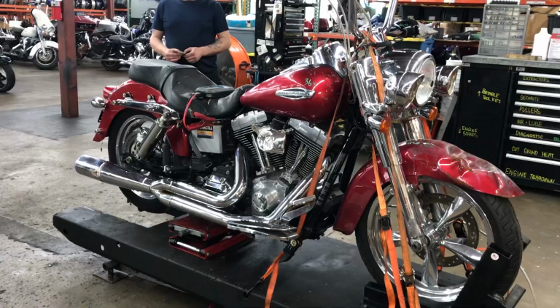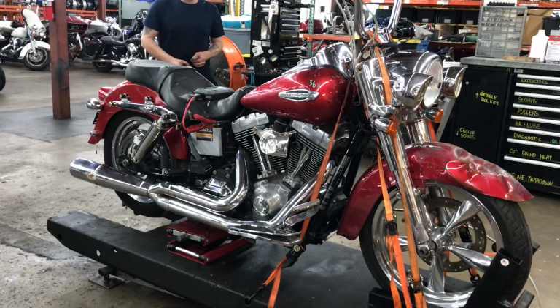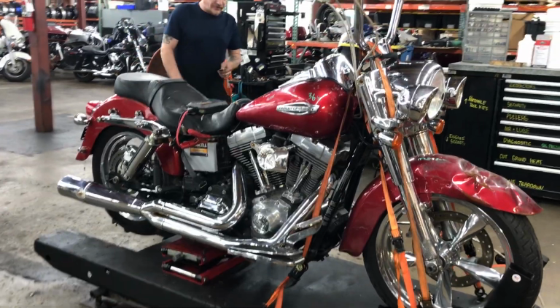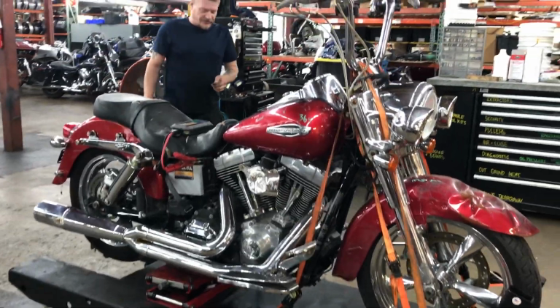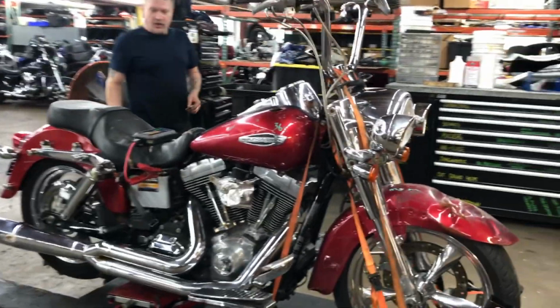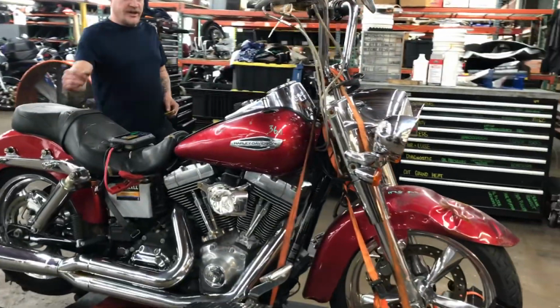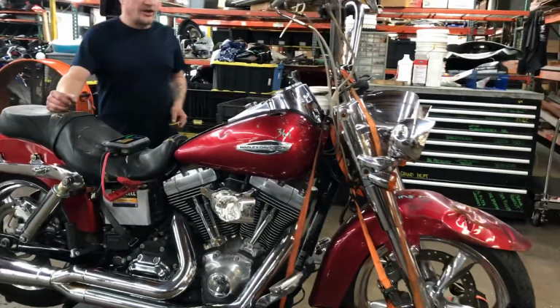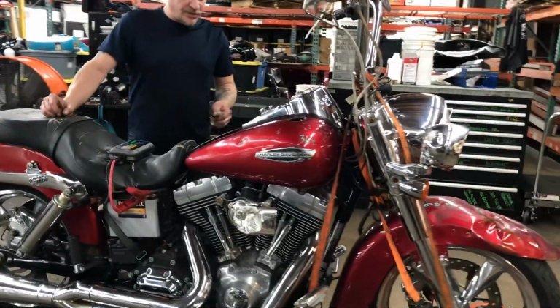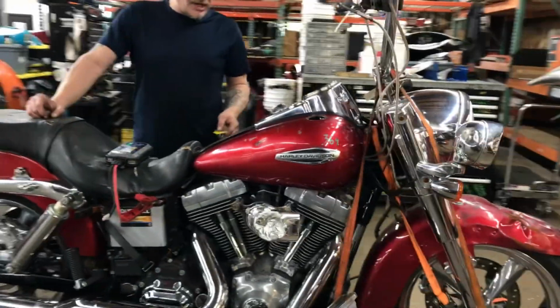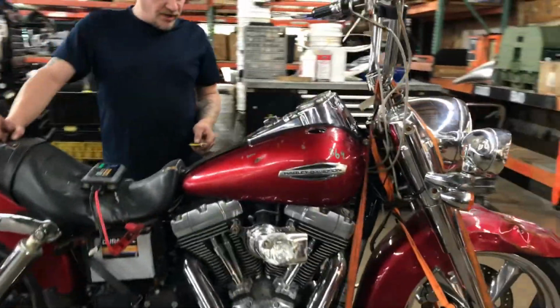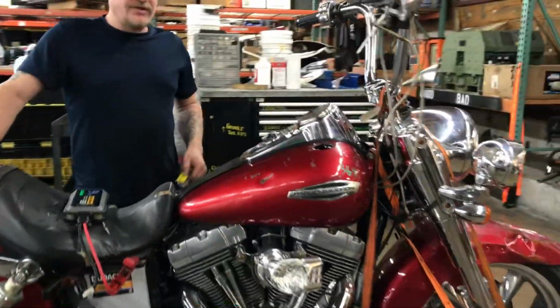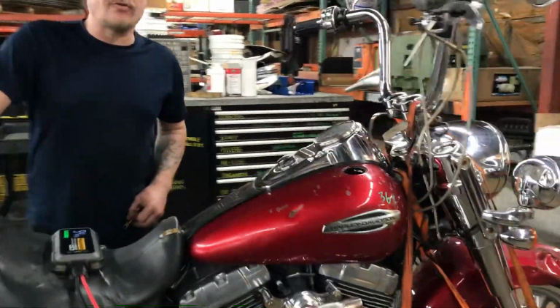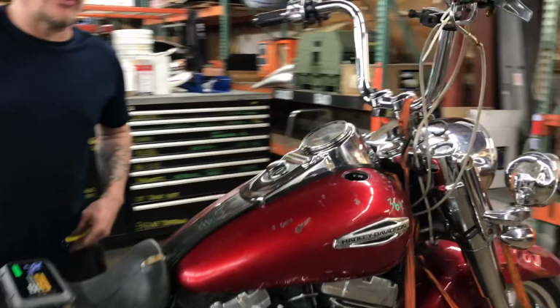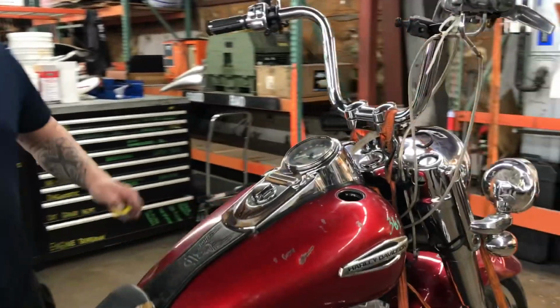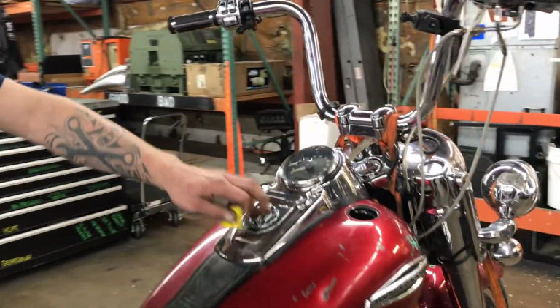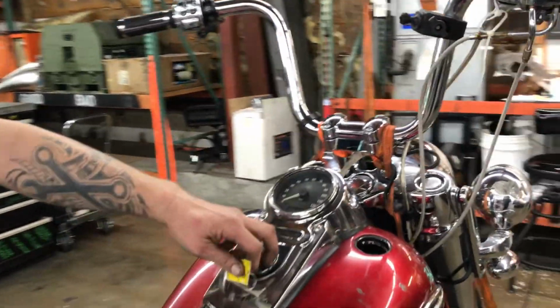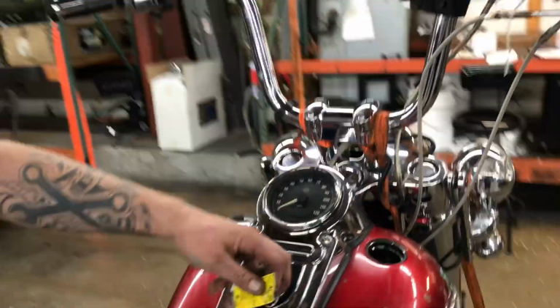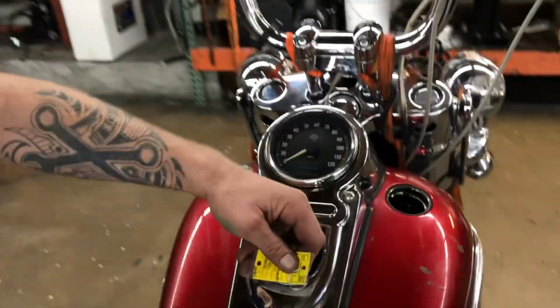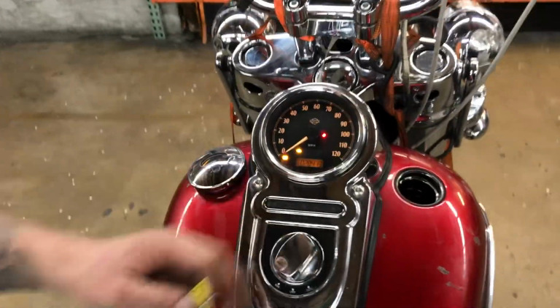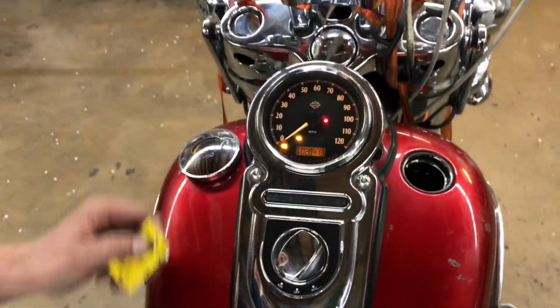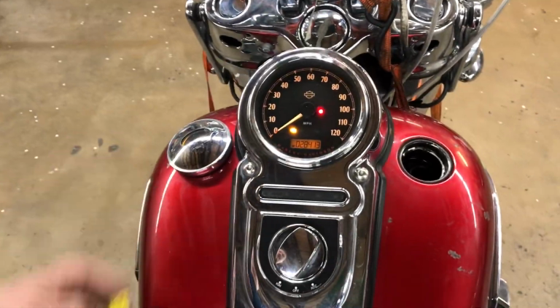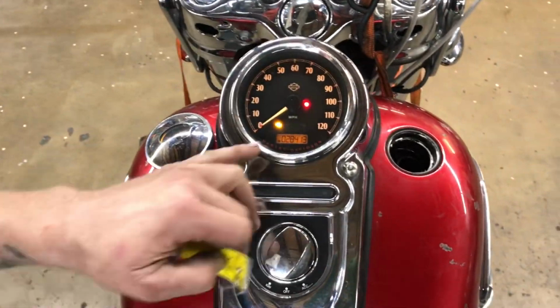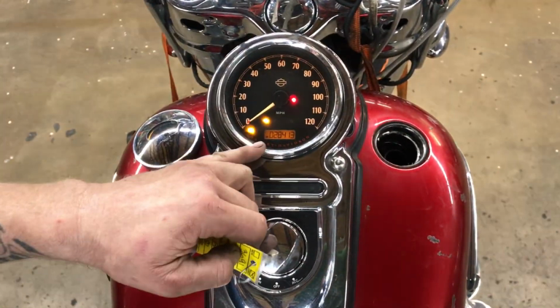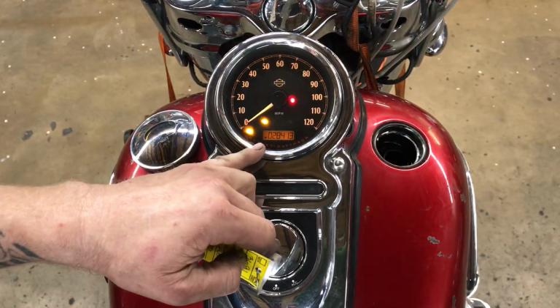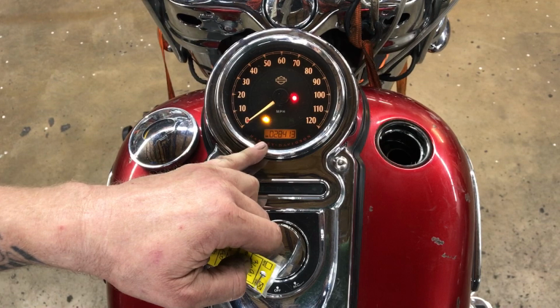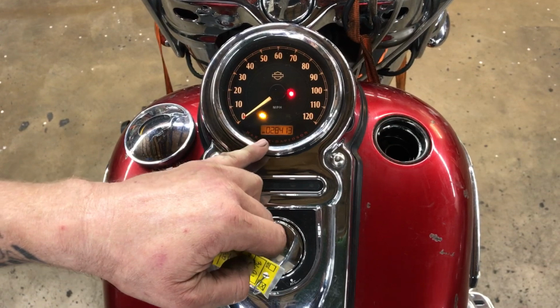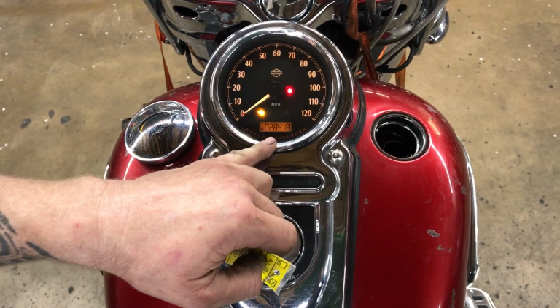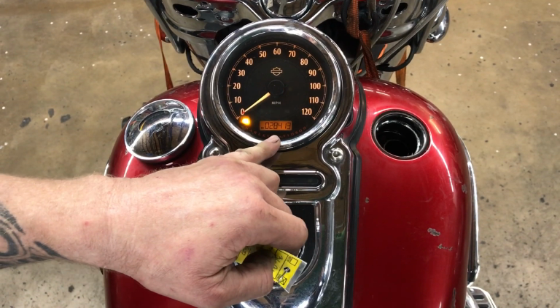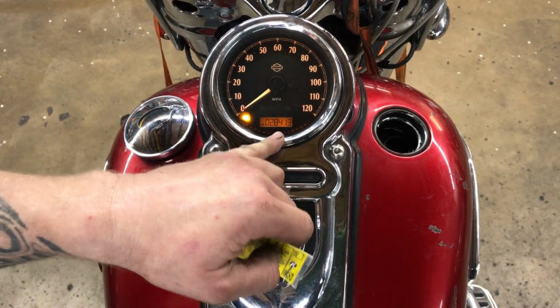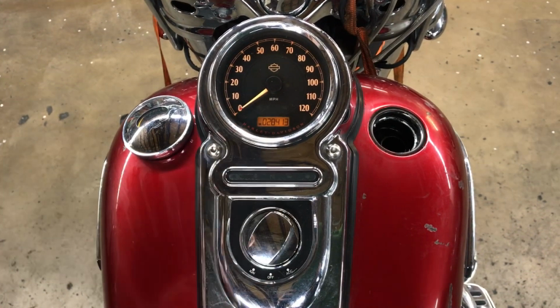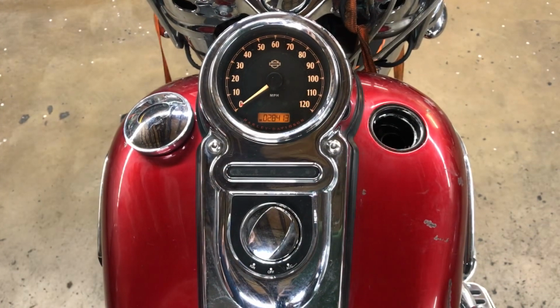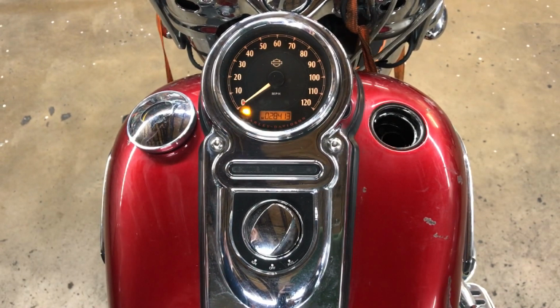Welcome to Fallen Cycles. We're going to take a look at number 3691. This is a 2021 Harley-Davidson Dyna Switchback. We've got 28,413 miles showing on the odometer.